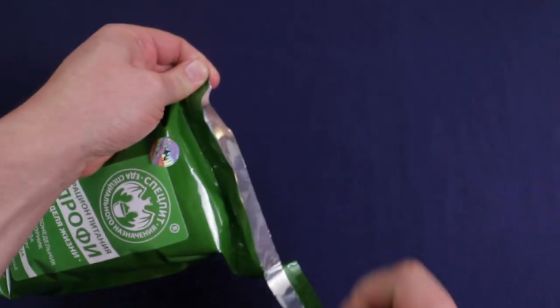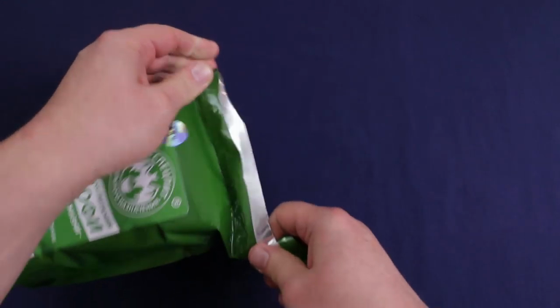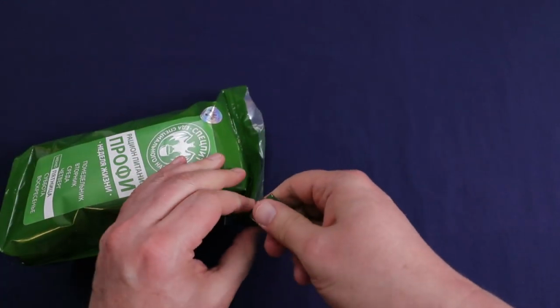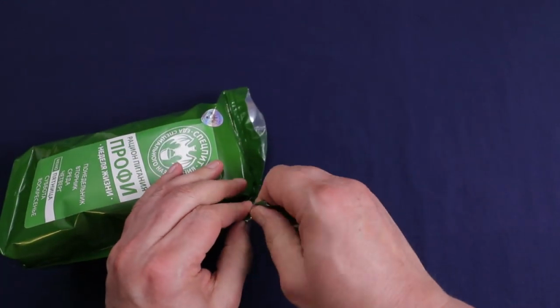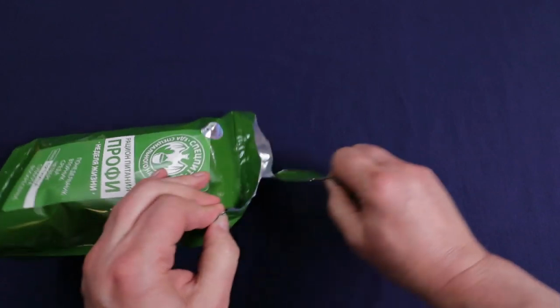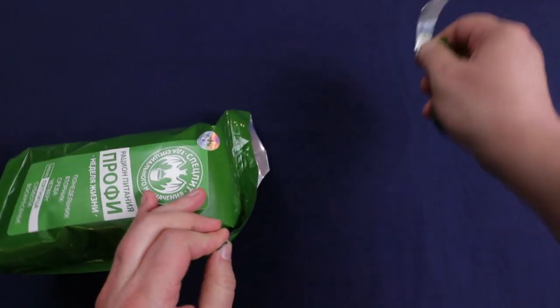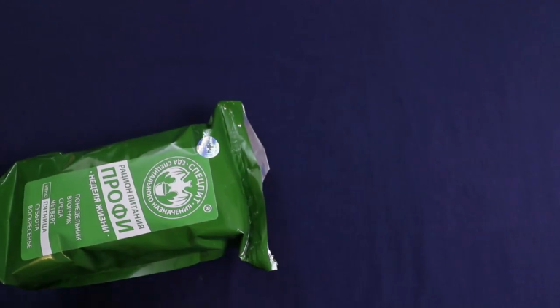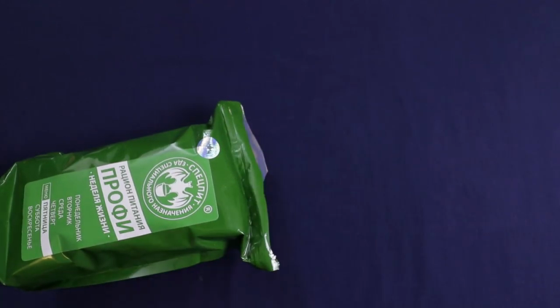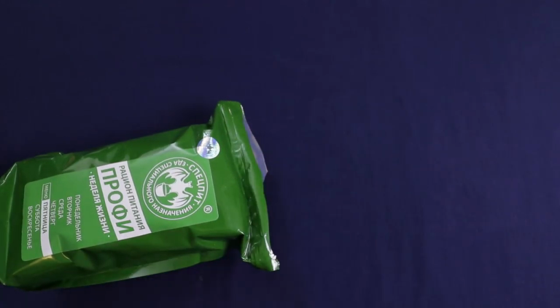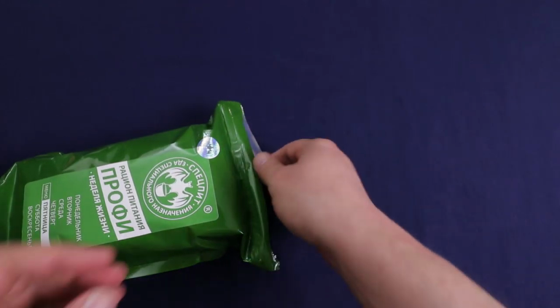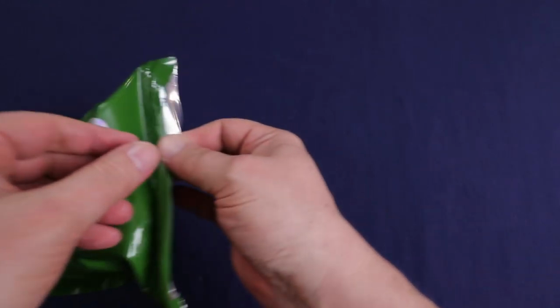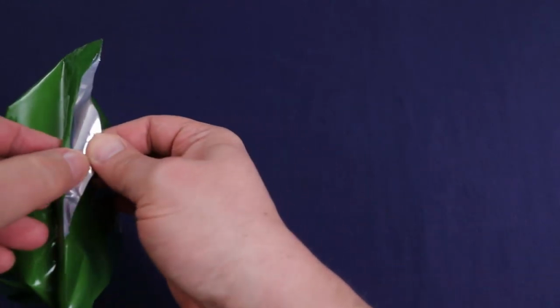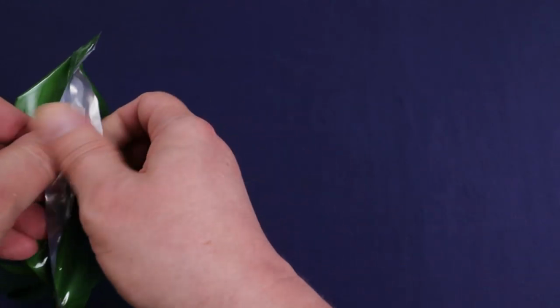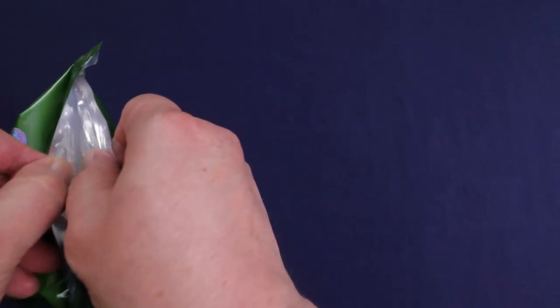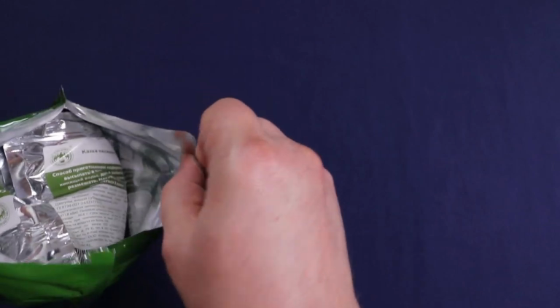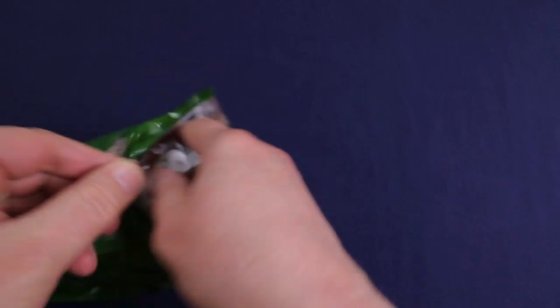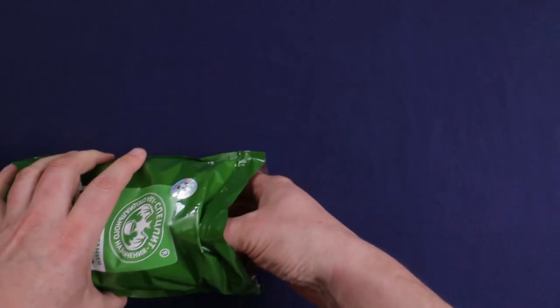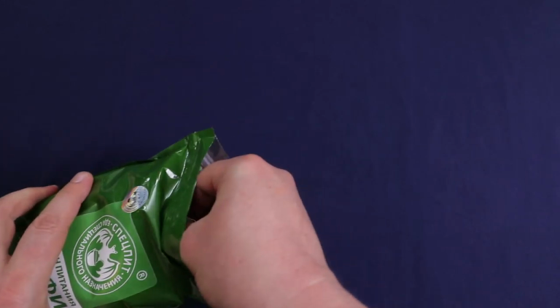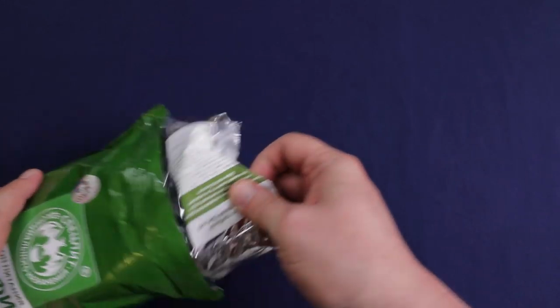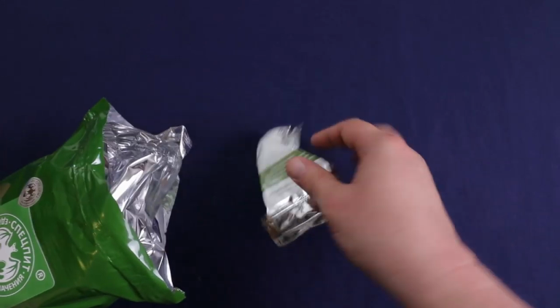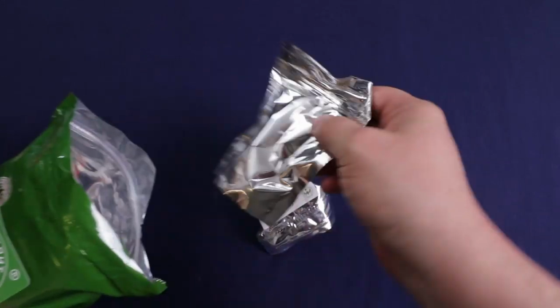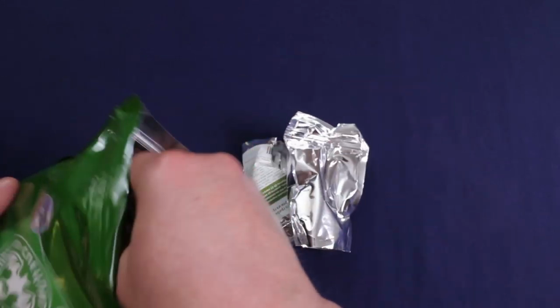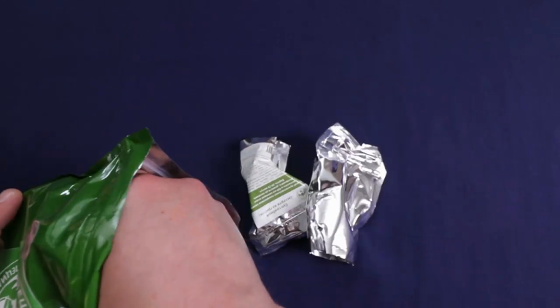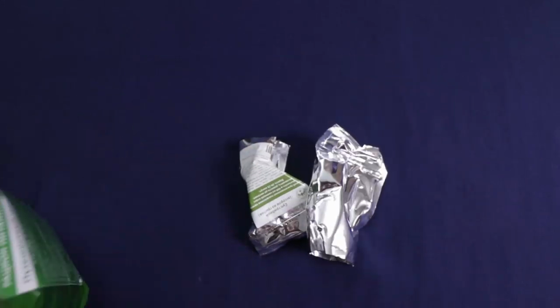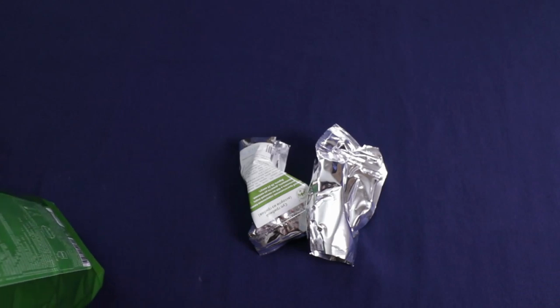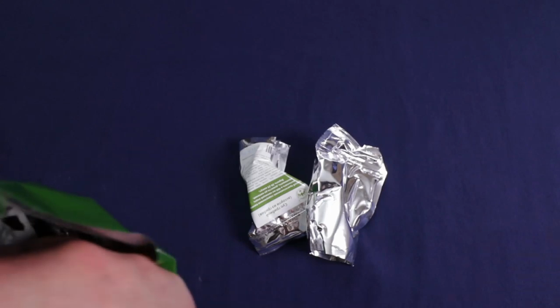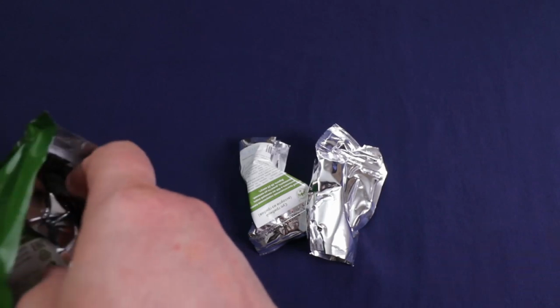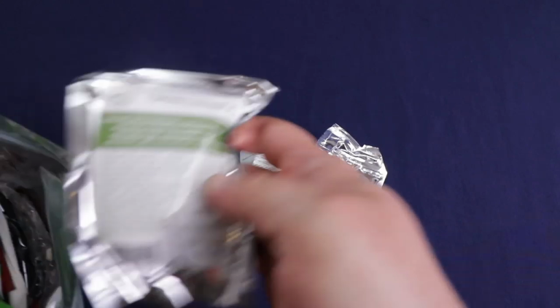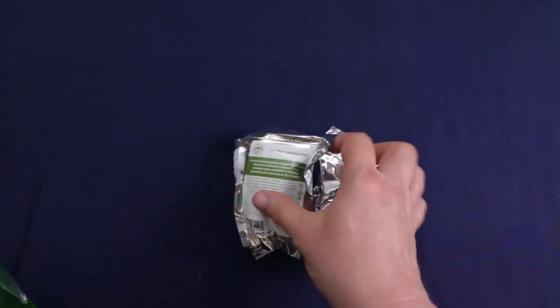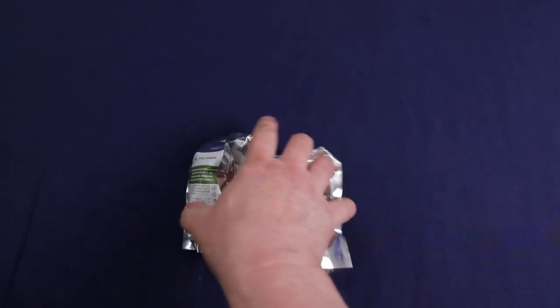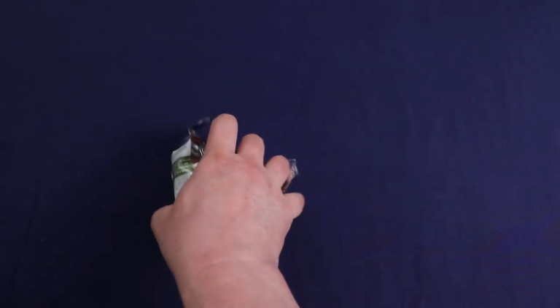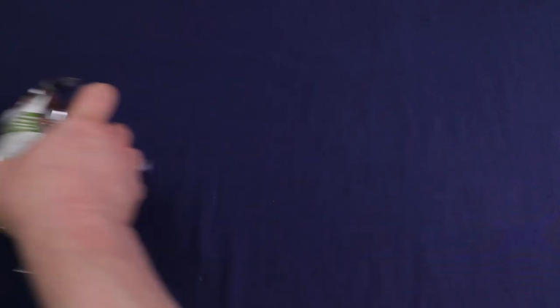Let's dig into this — hopefully this time the packet of honey will not have broken open. The main meals are always packed up top, so let's get them out of the way and check them out last.